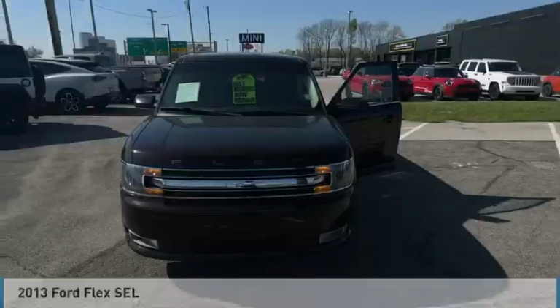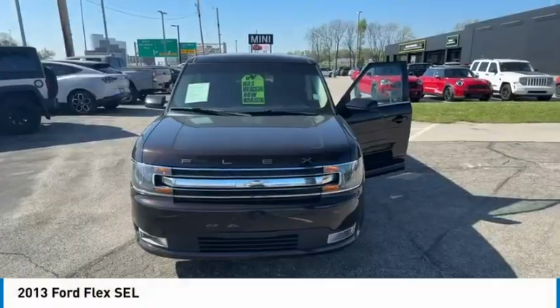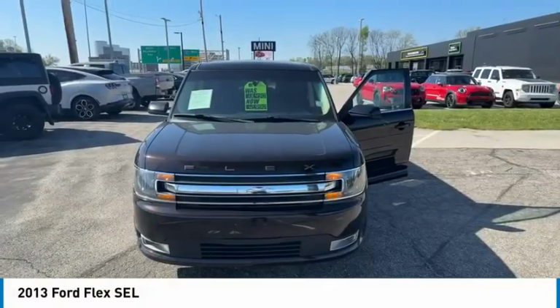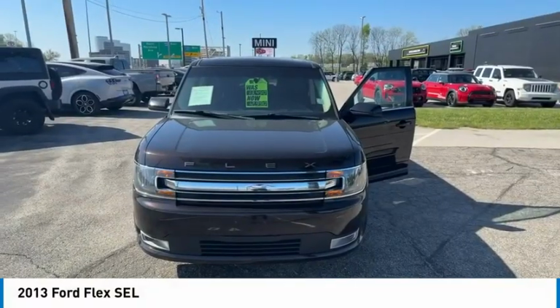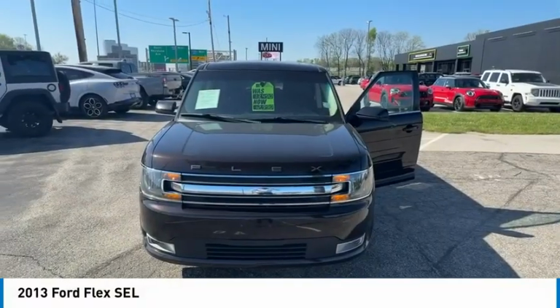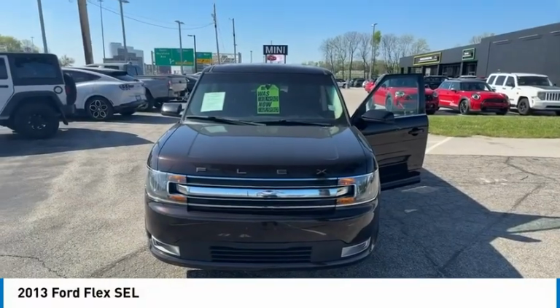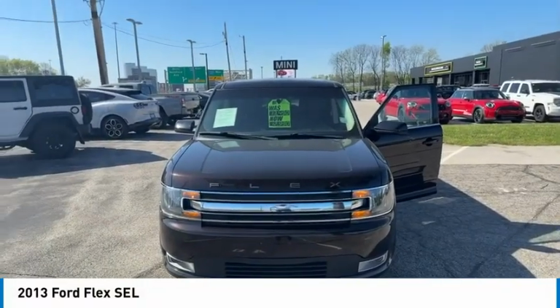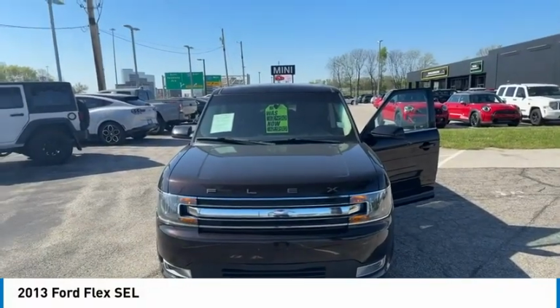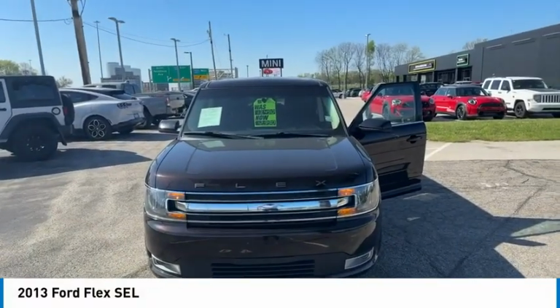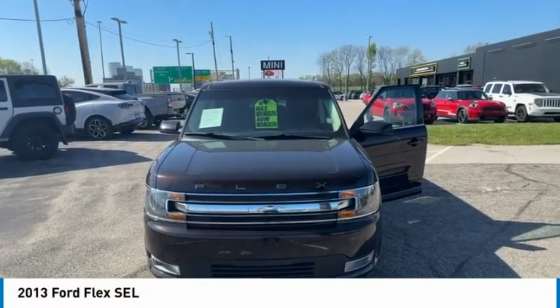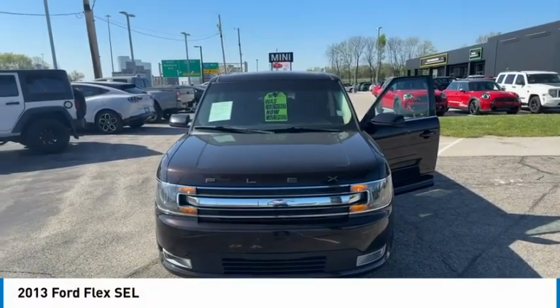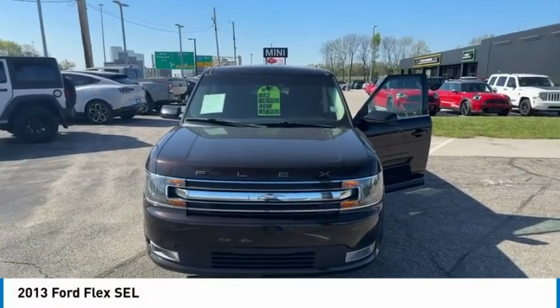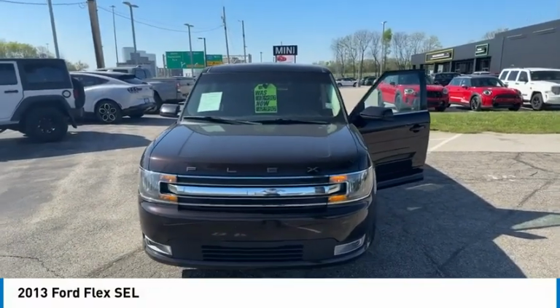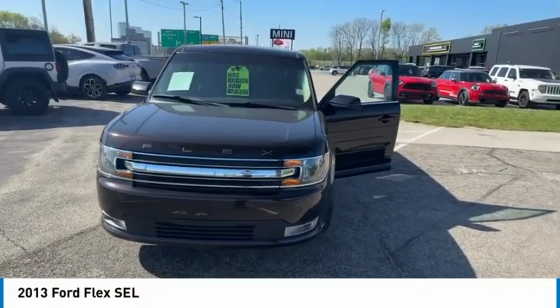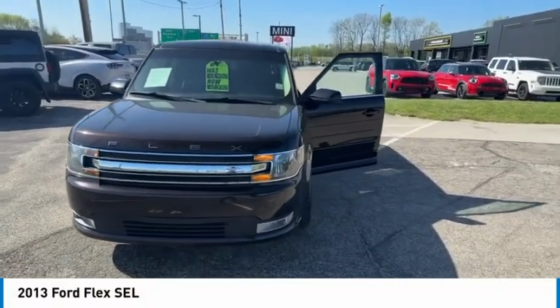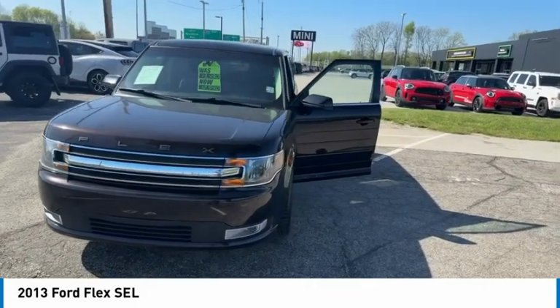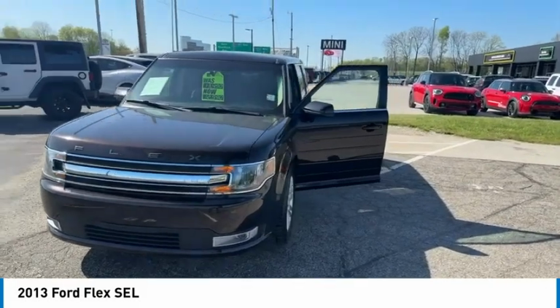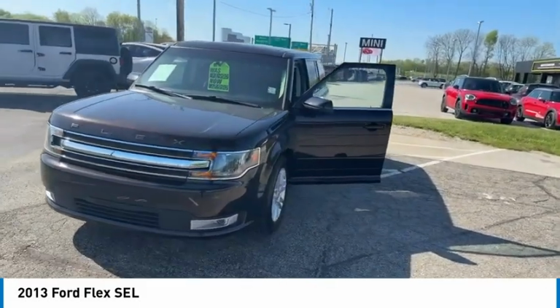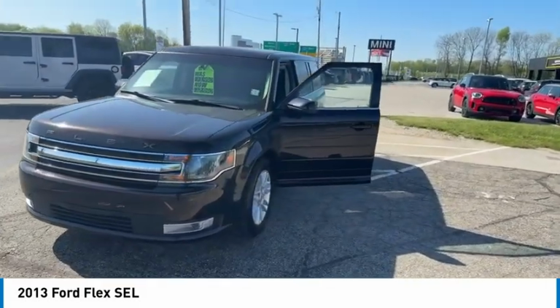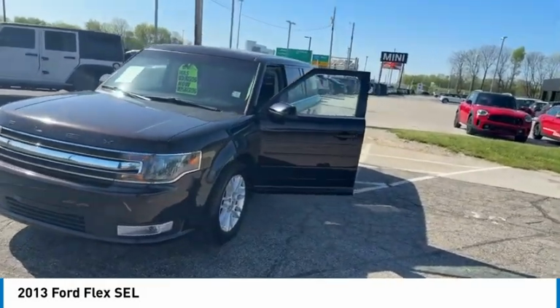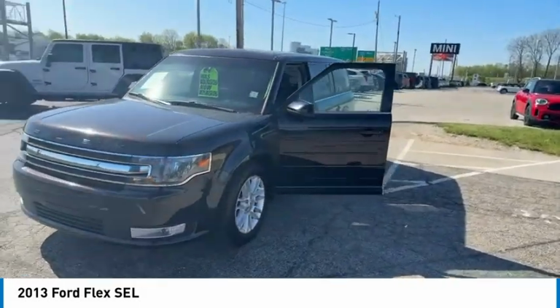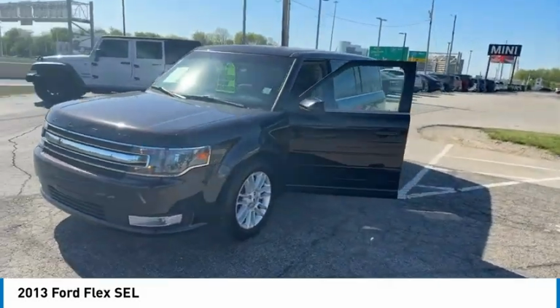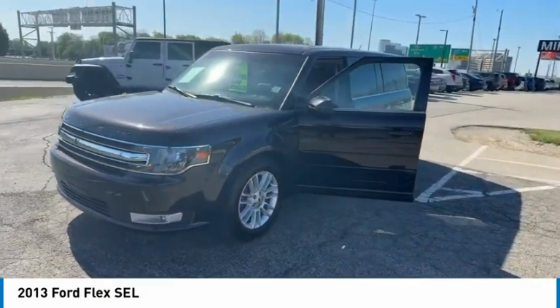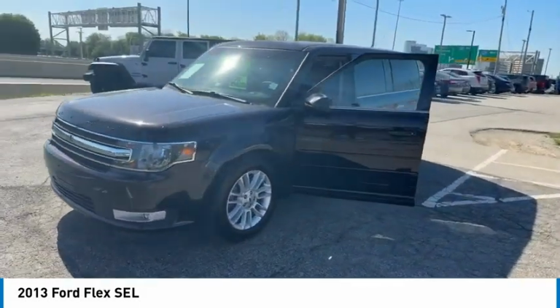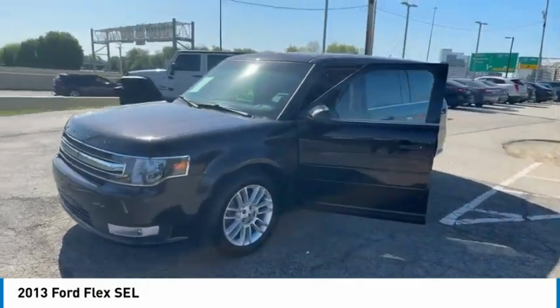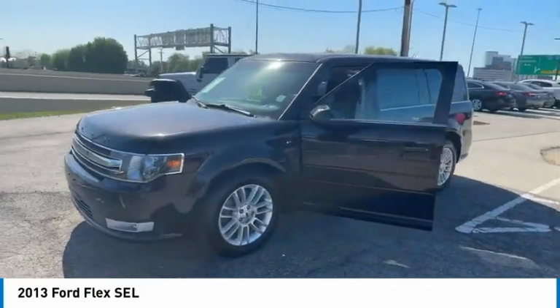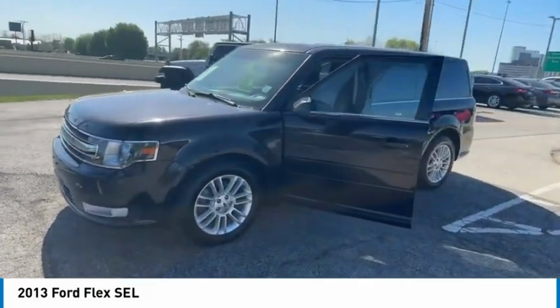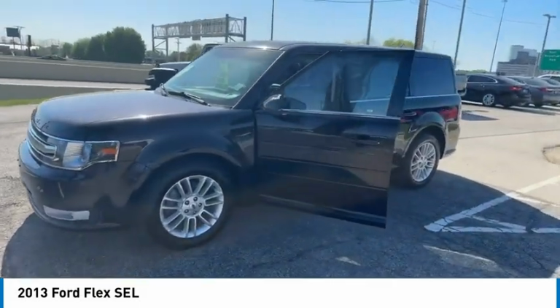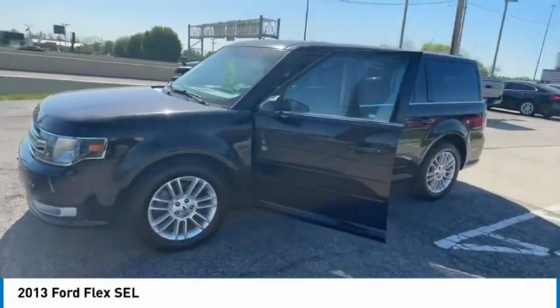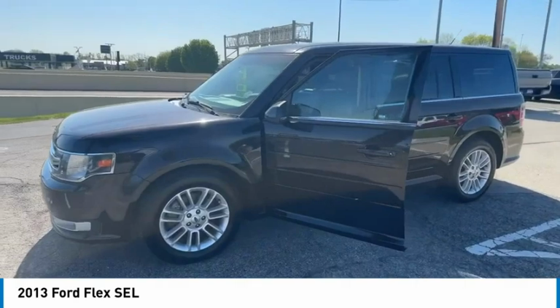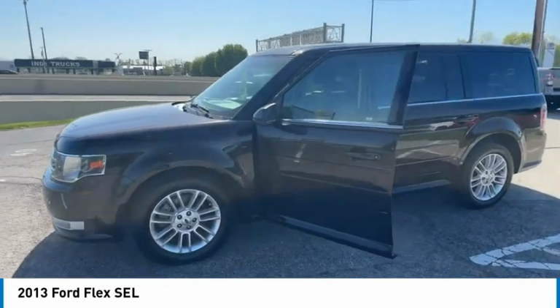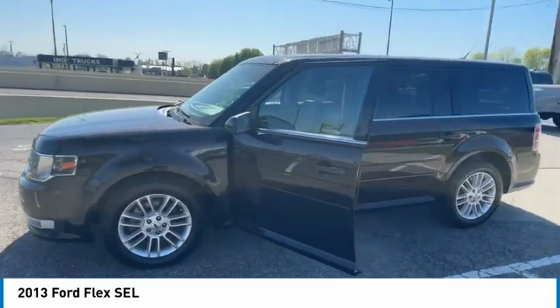Looking for the right vehicle? Check out the 2013 Flex. Flex isn't just exciting to look at, it's exciting to drive. It hunkers down, puts a limit on lean.